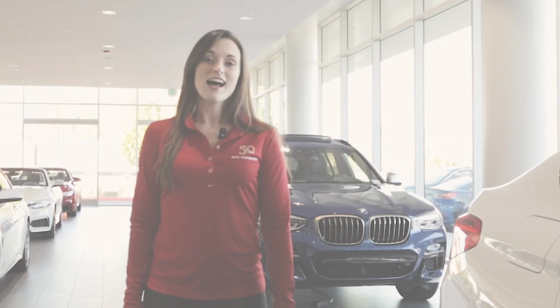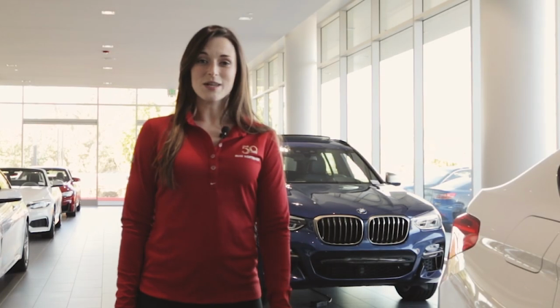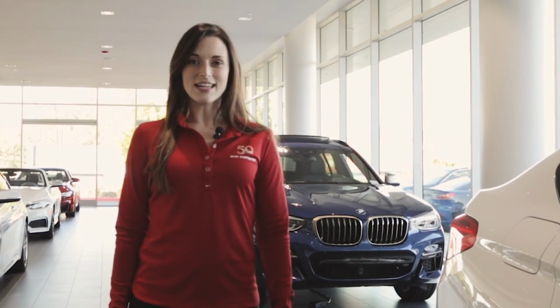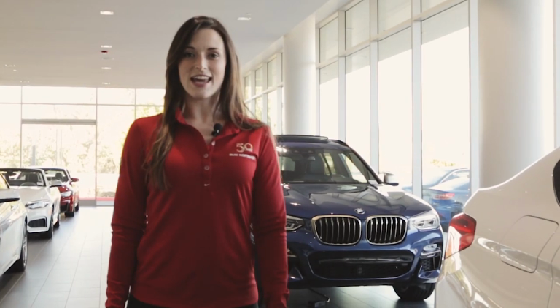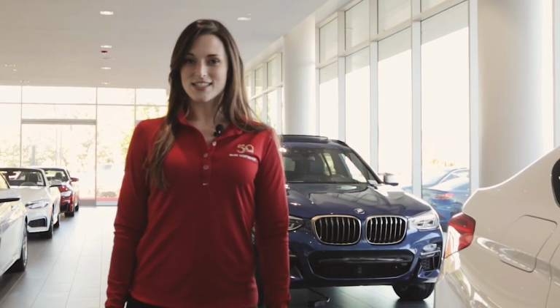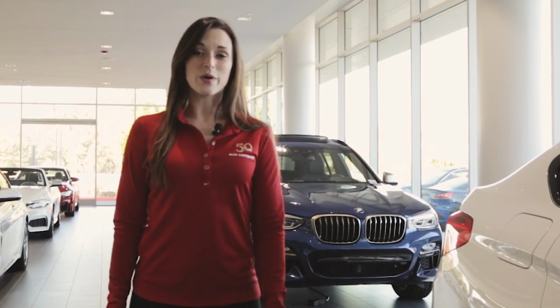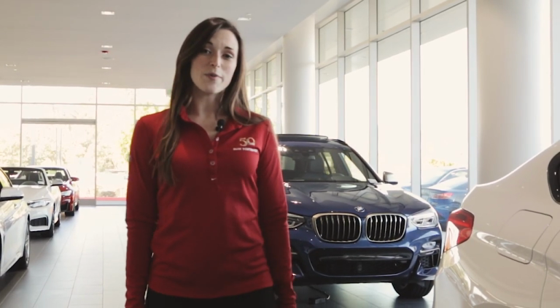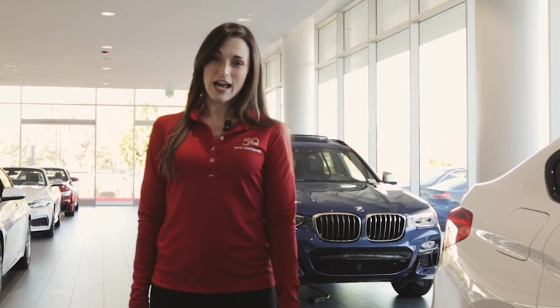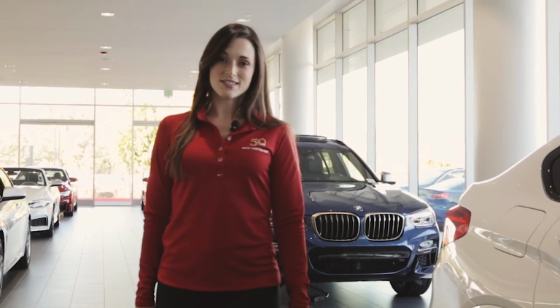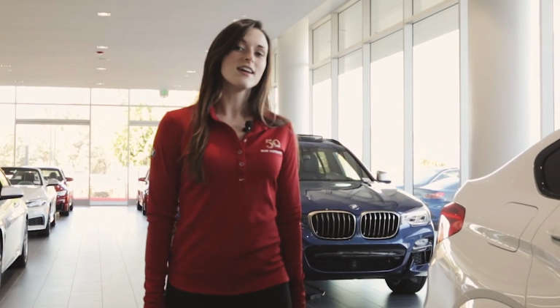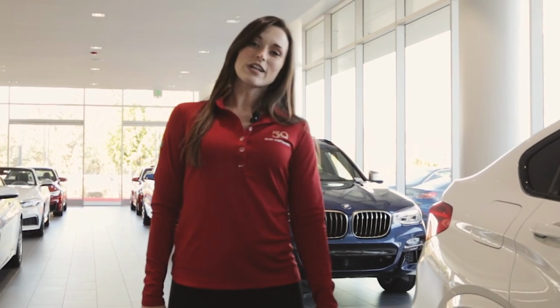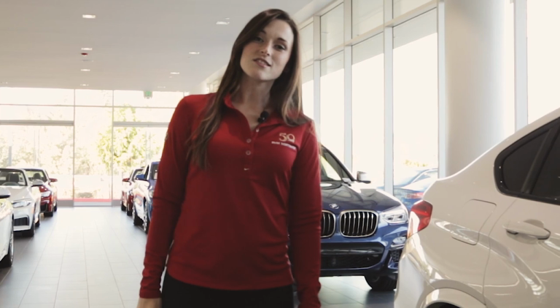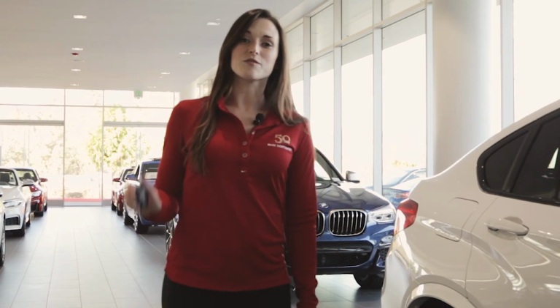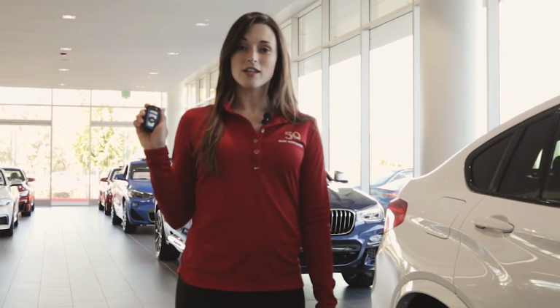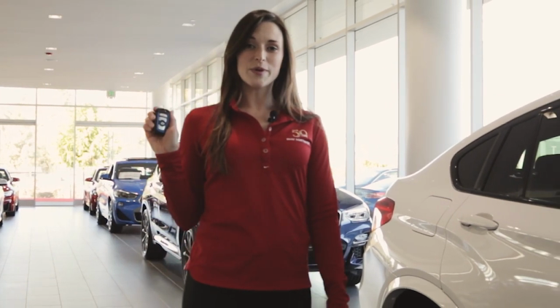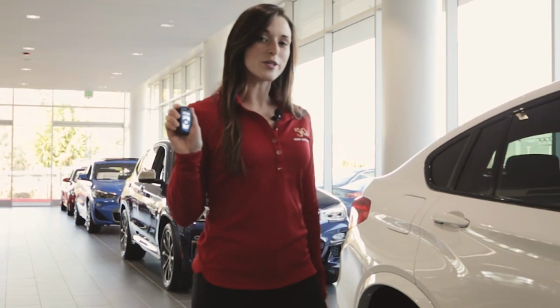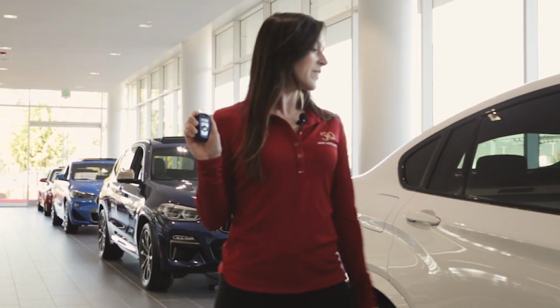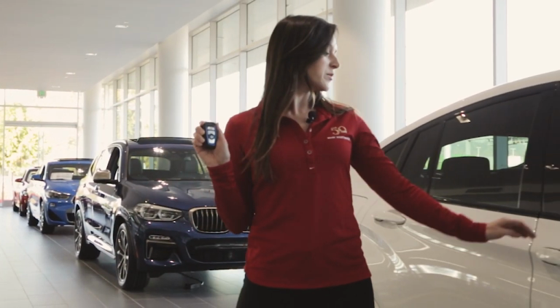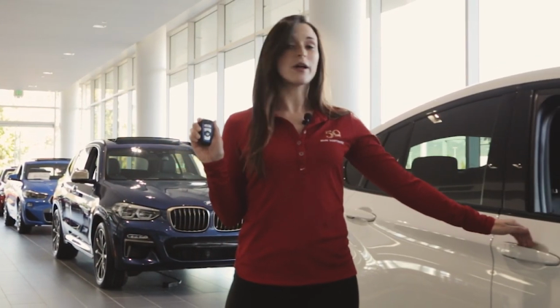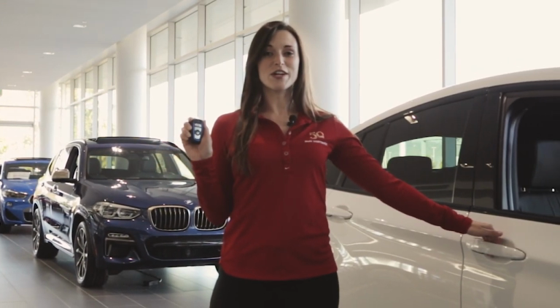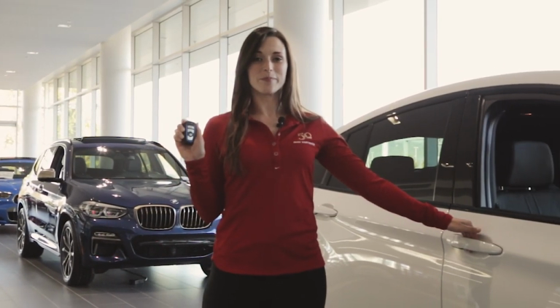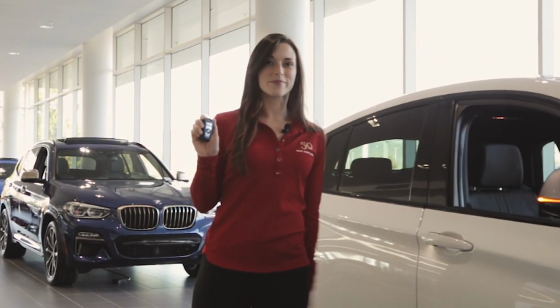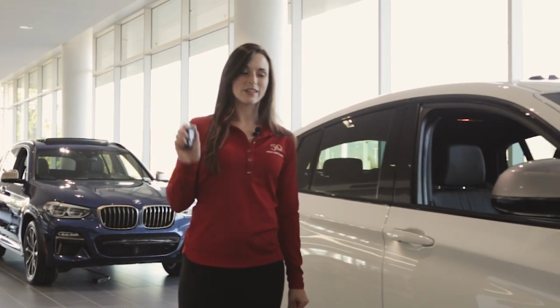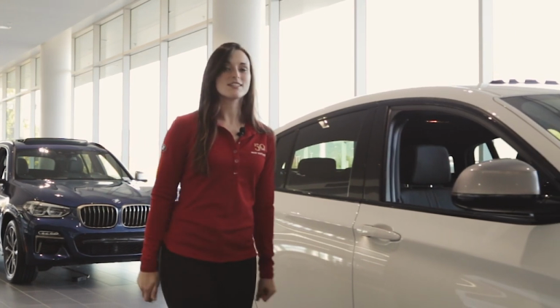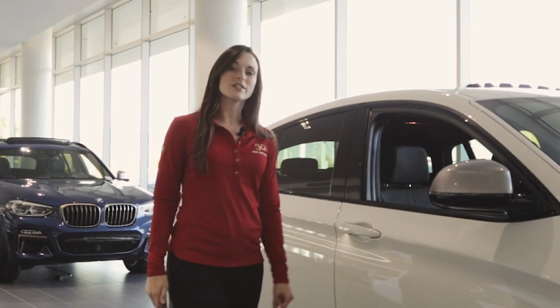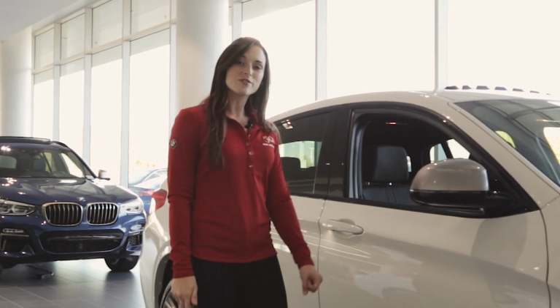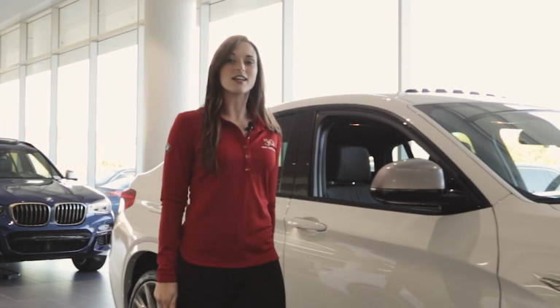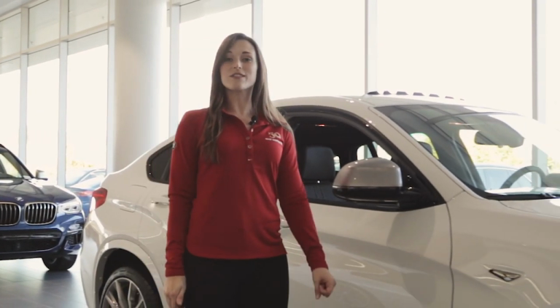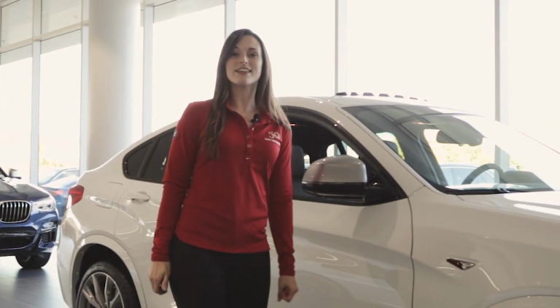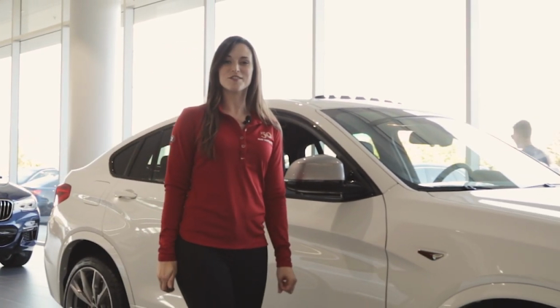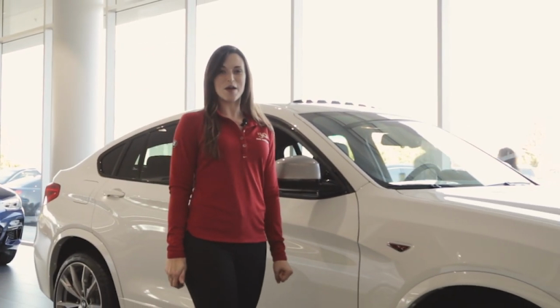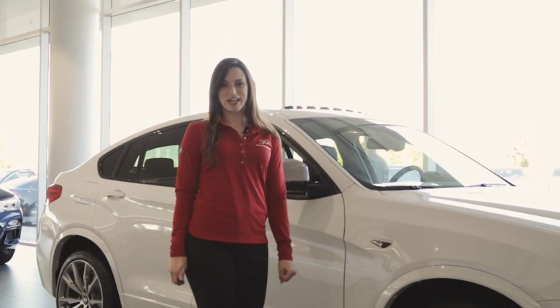Hi, my name is Annie and today on Tech Tips we're going to learn about comfort access. Comfort access allows you to lock and unlock your BMW without using the buttons on your key fob. Today we're going to demonstrate it on a 2018 X4 M40i.